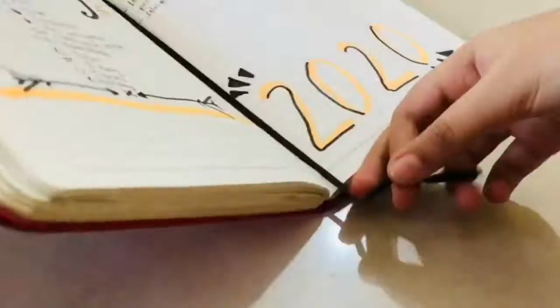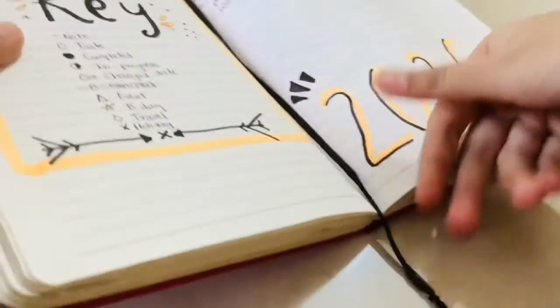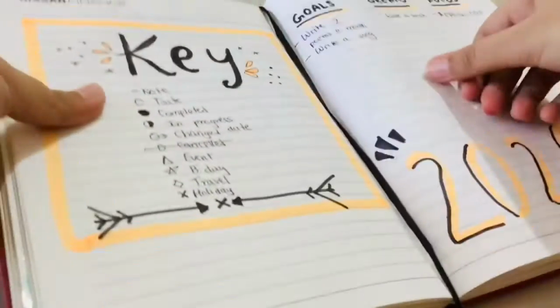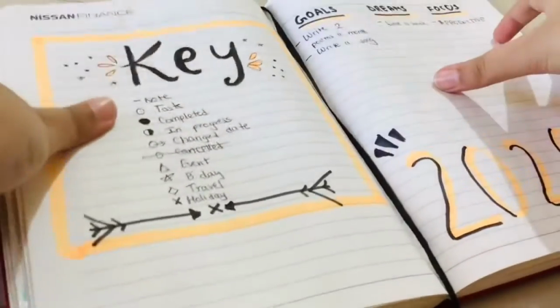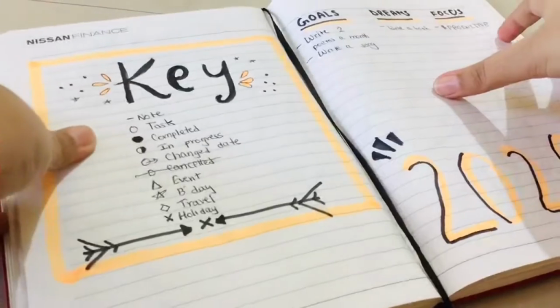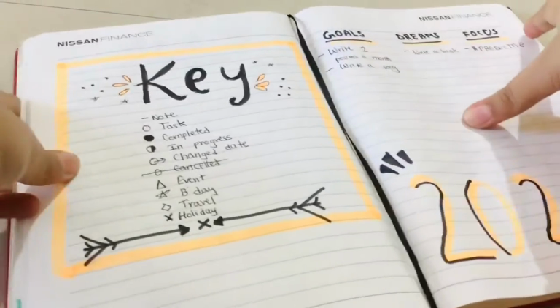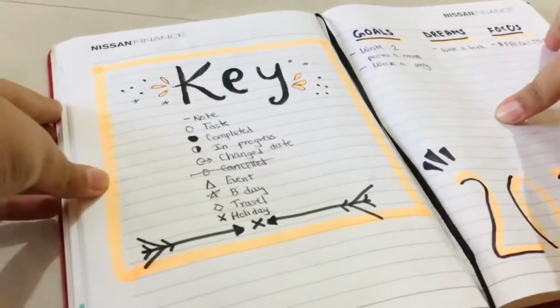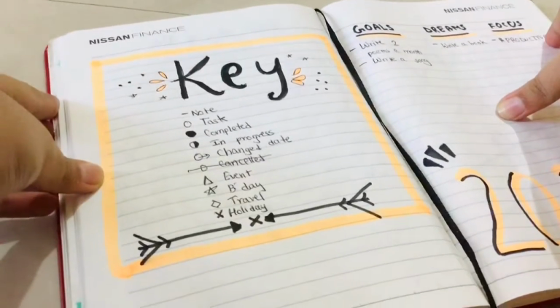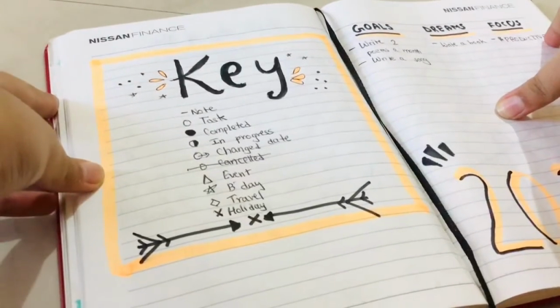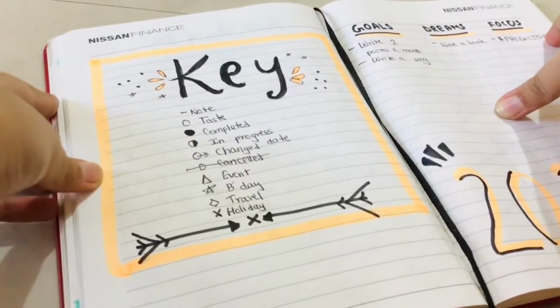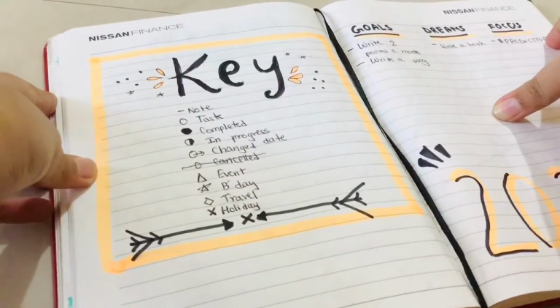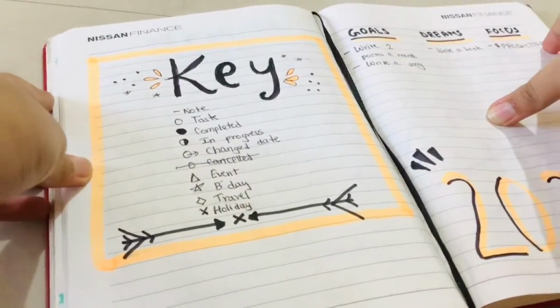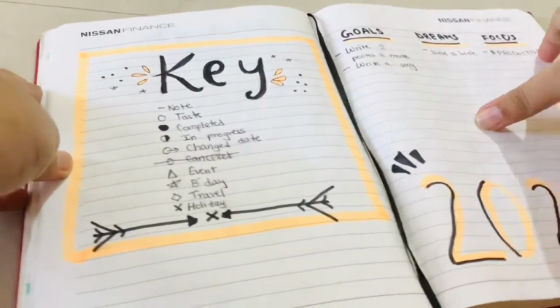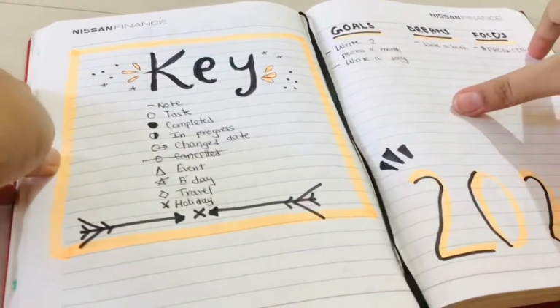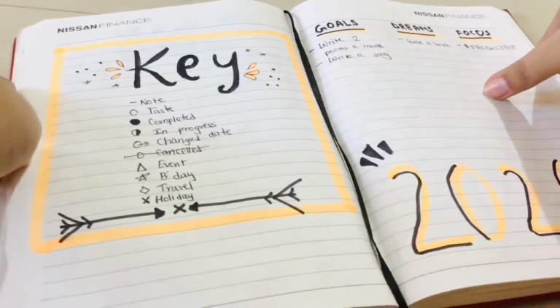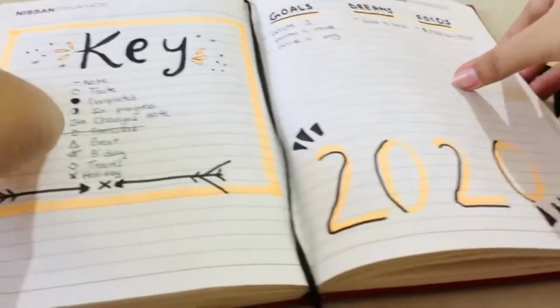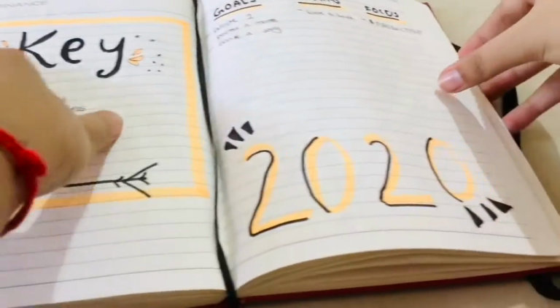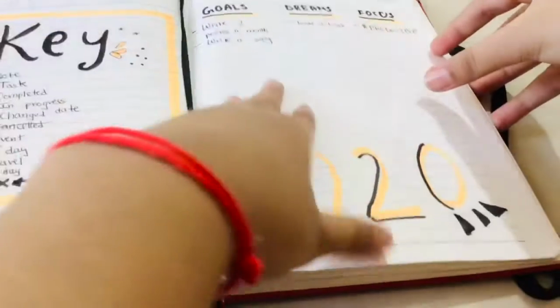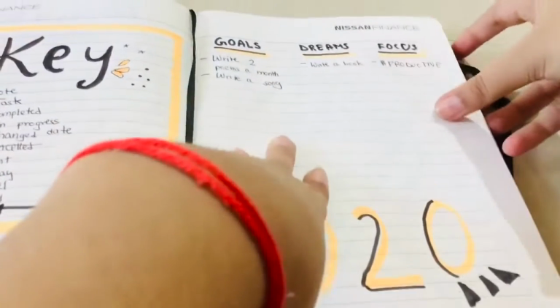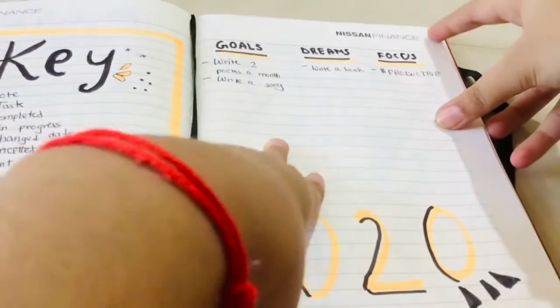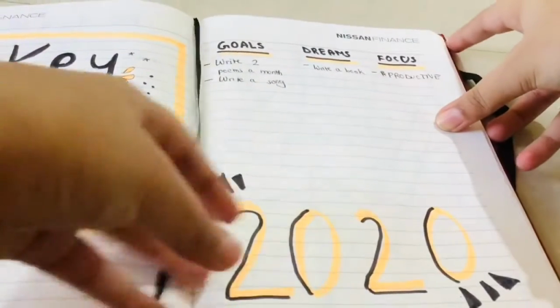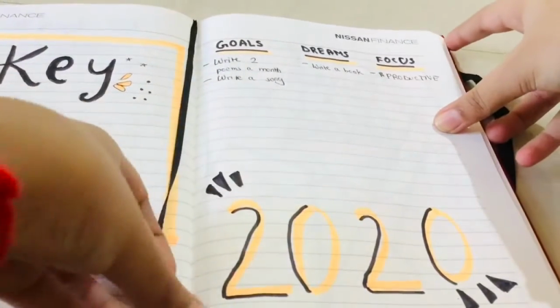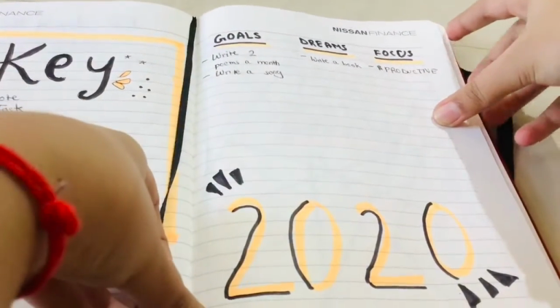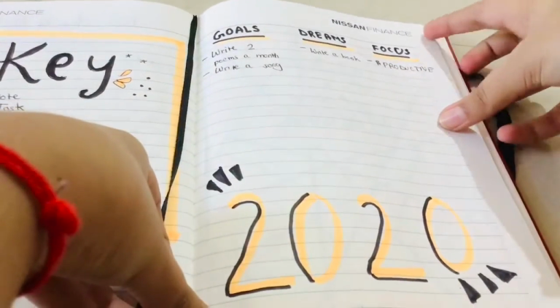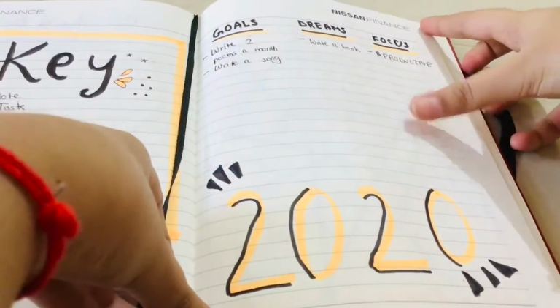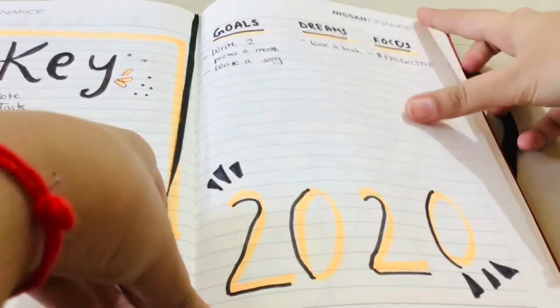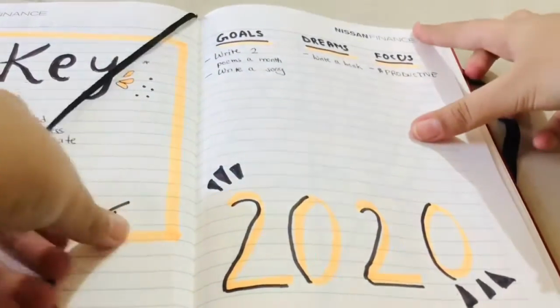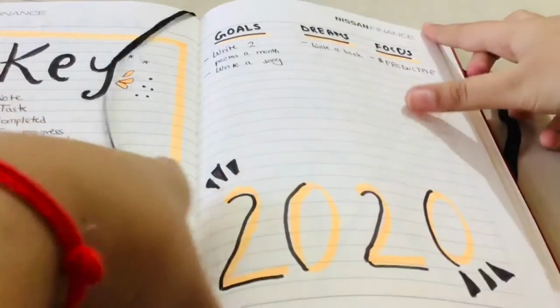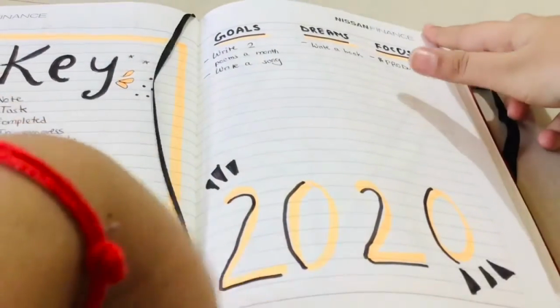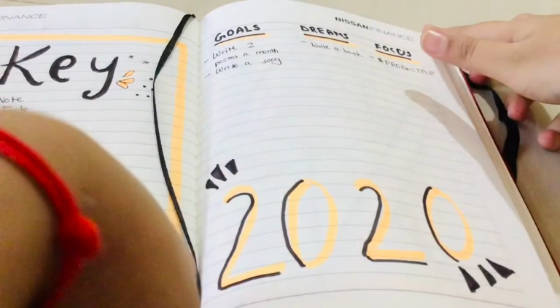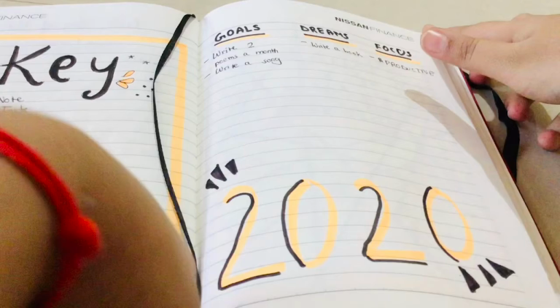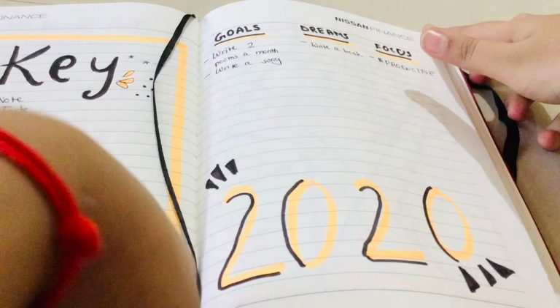The first thing I've got here is my key, from which I can see what each symbol means, because I use a lot of symbols. And then I've got my 2020 goals, dreams, and focus — though I haven't written much in it.